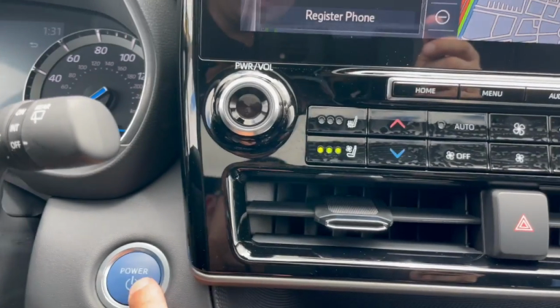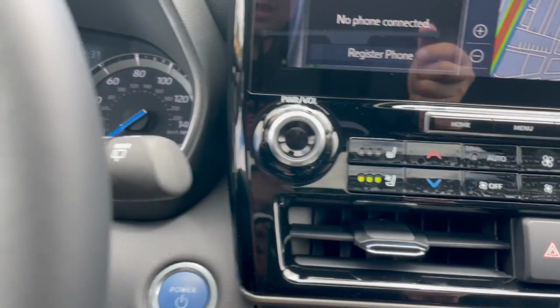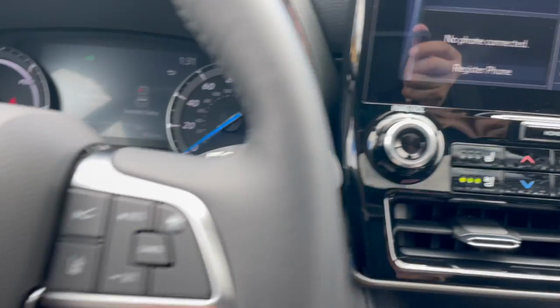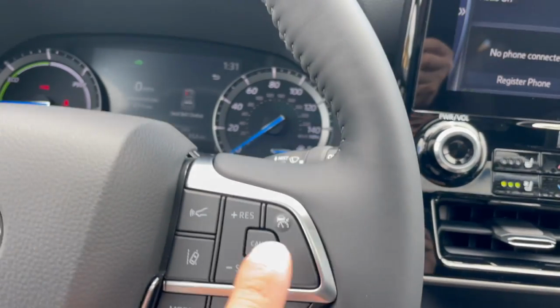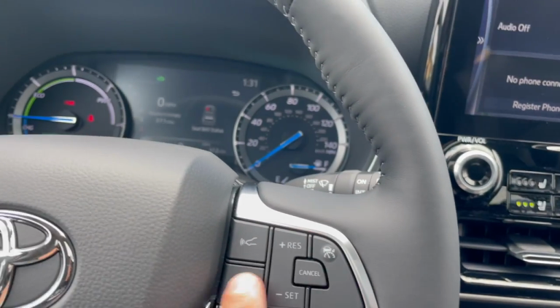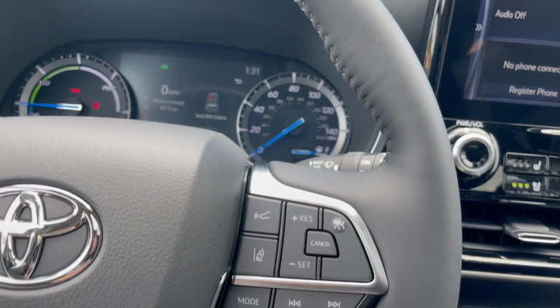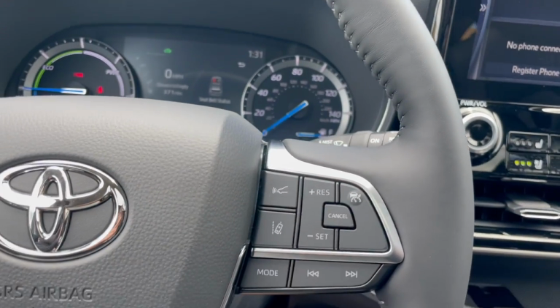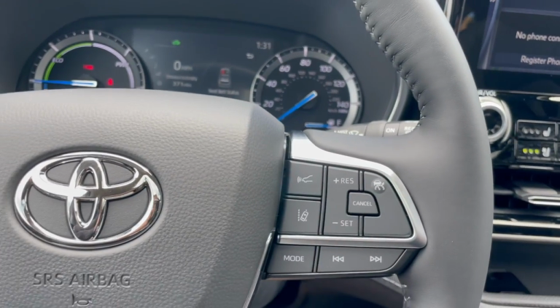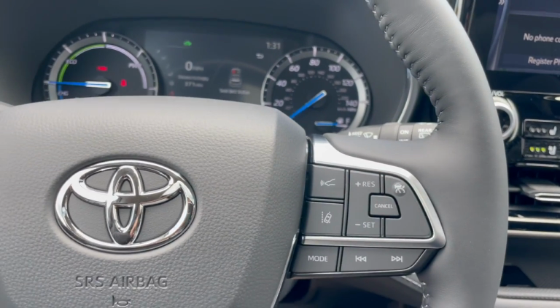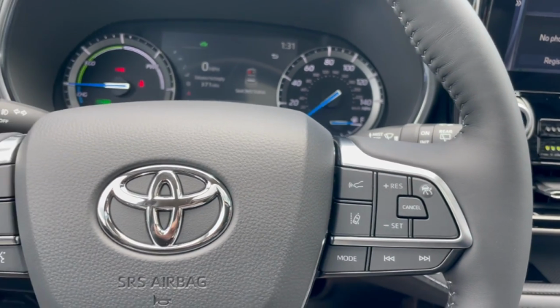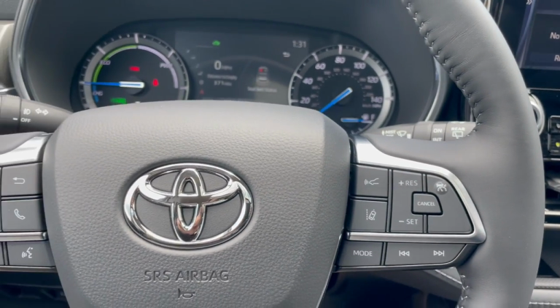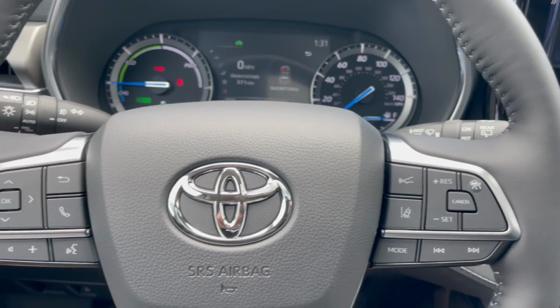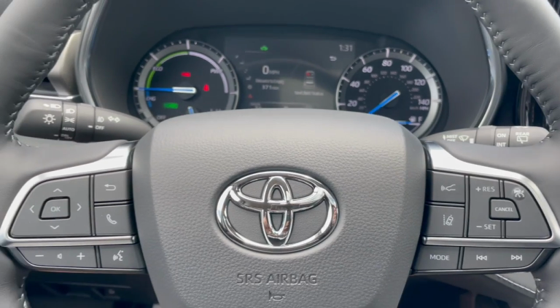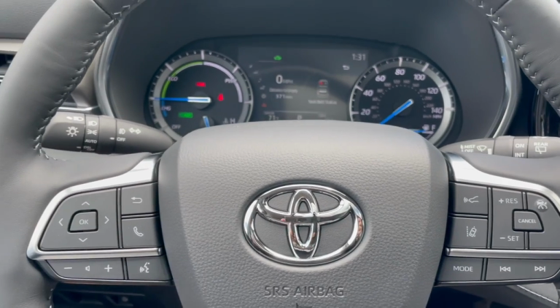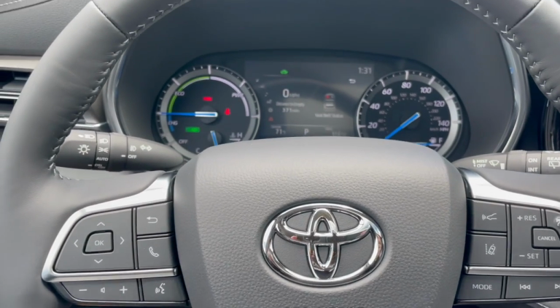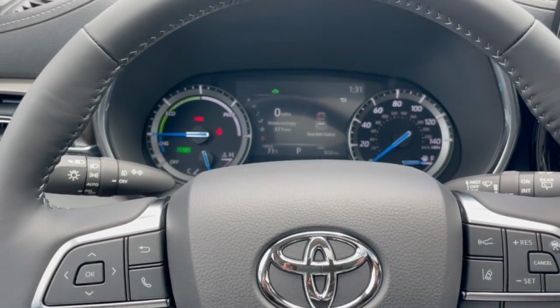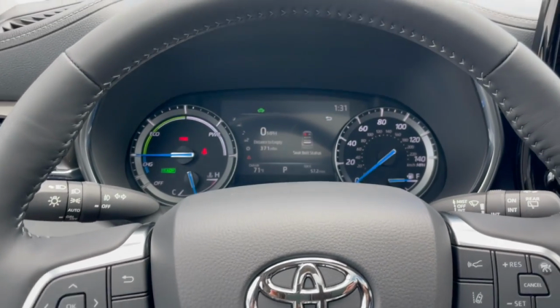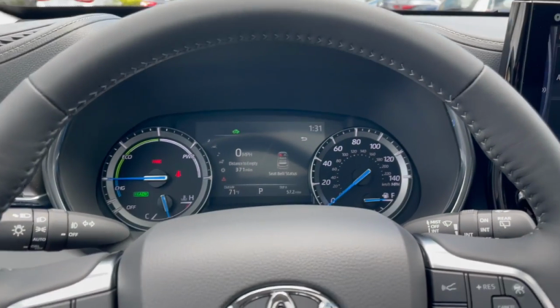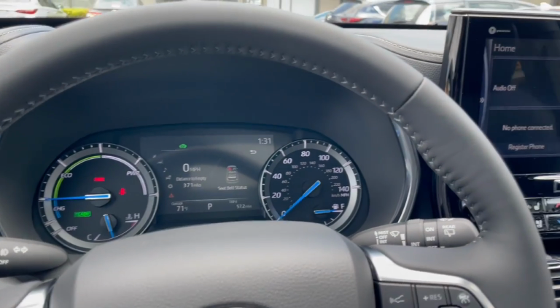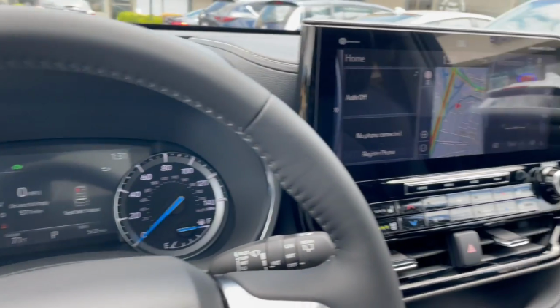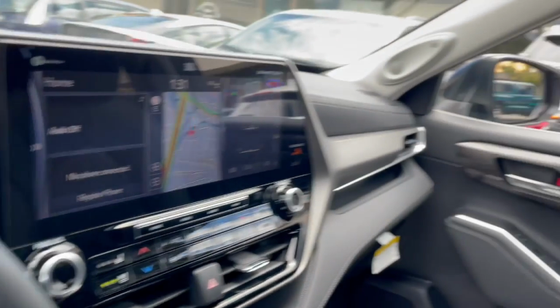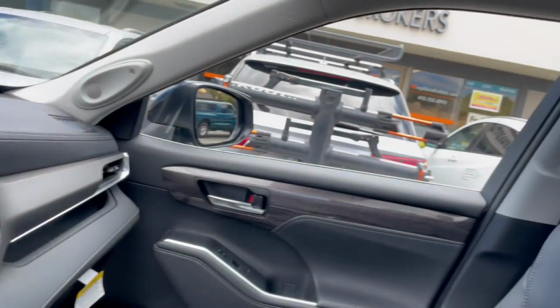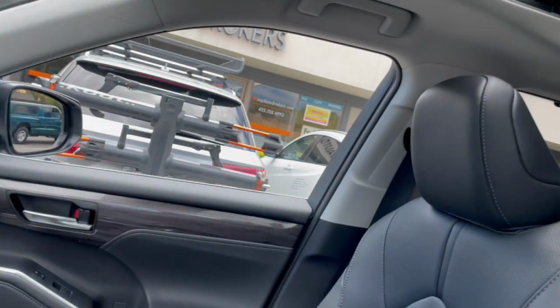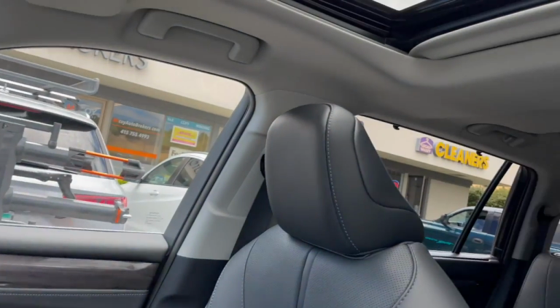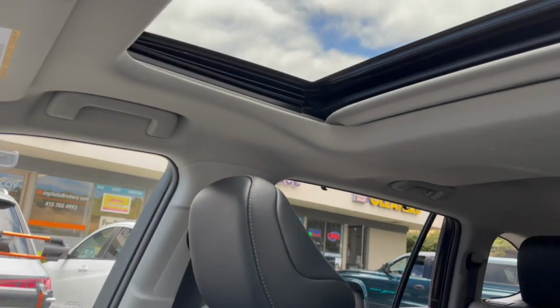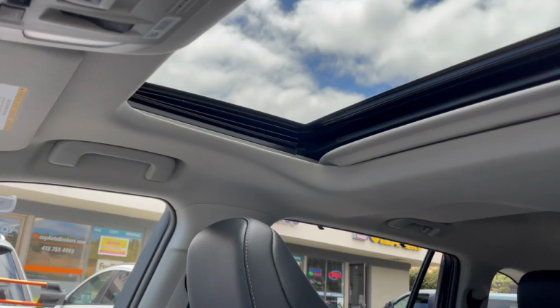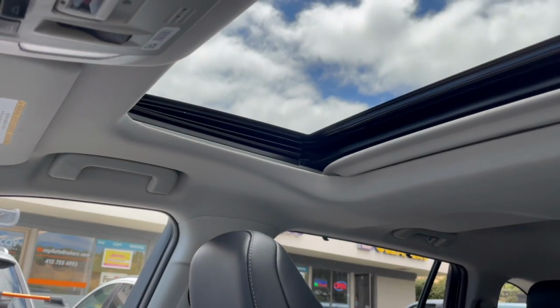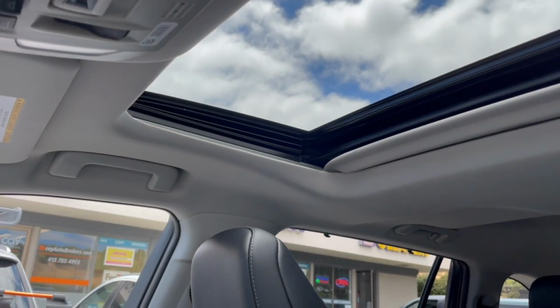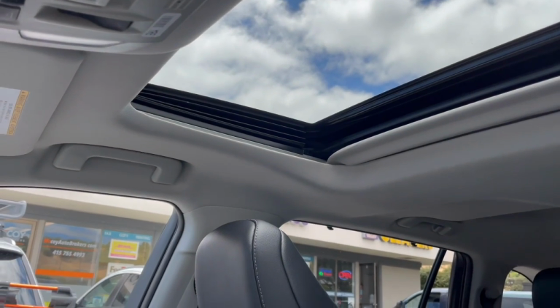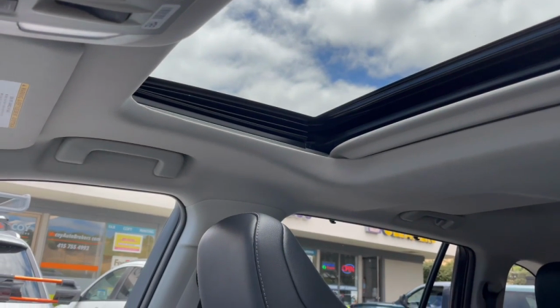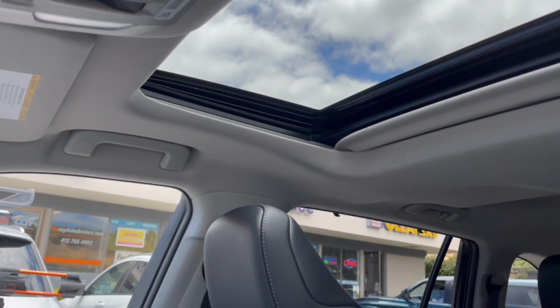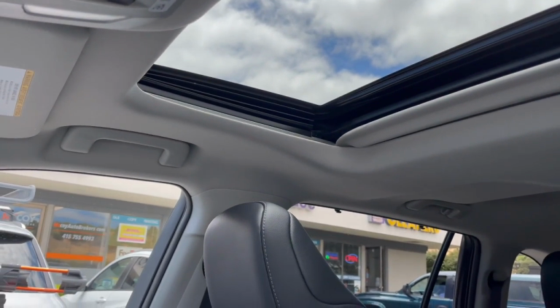Push button start, adaptive cruise, and lane departure warning are all part of the Toyota Safety Sense features. Up here is a power sliding moonroof with tilt feature as well.